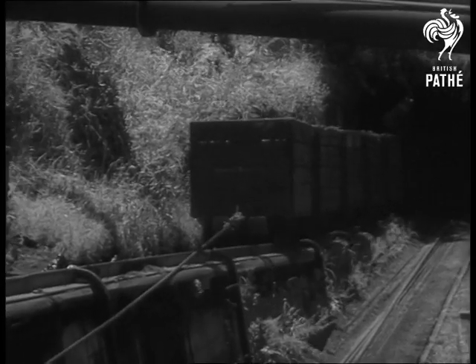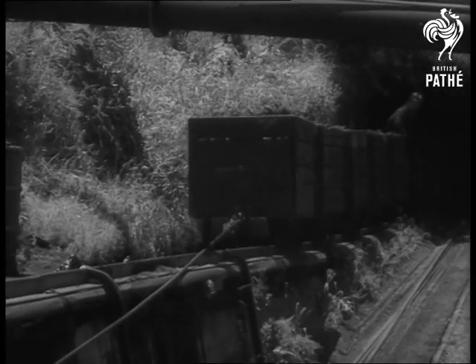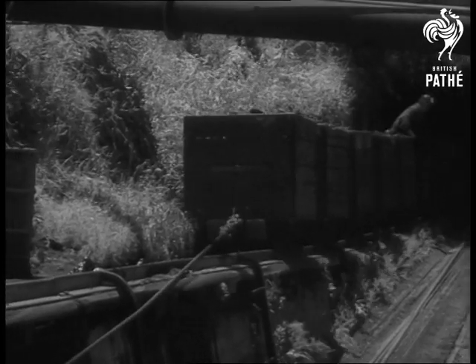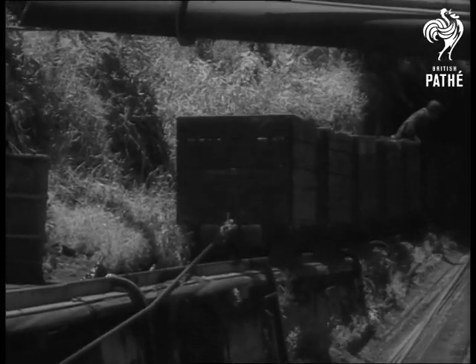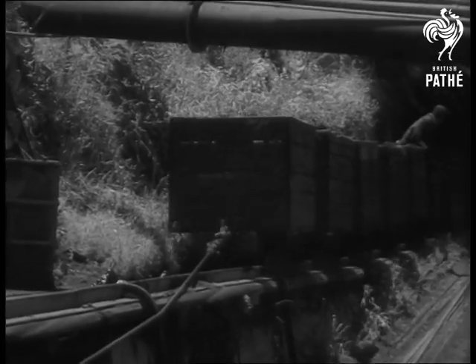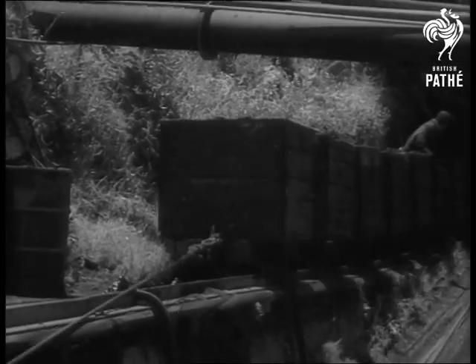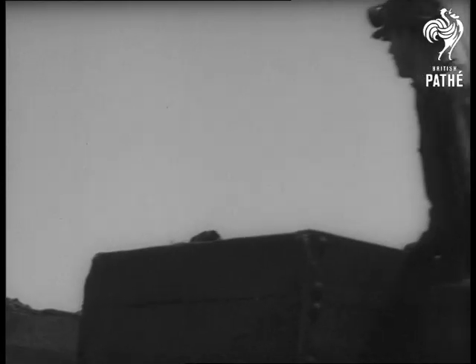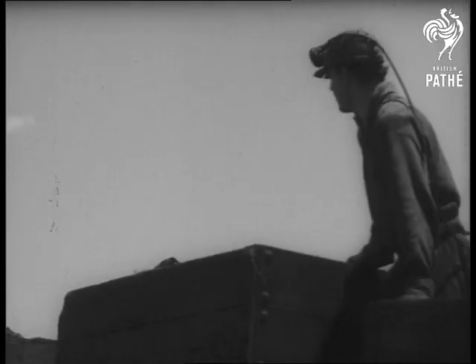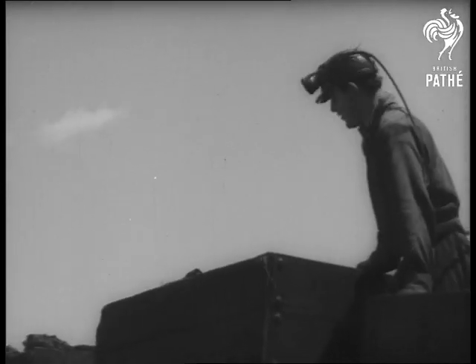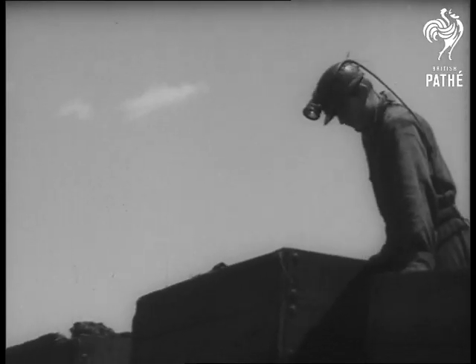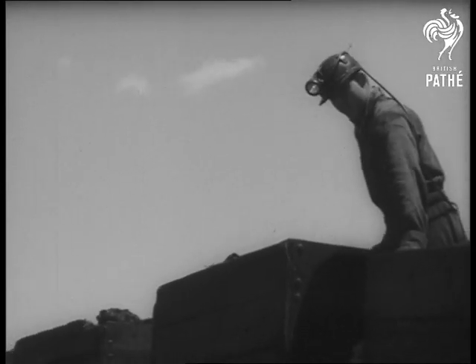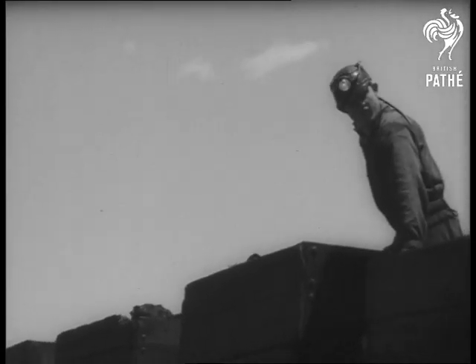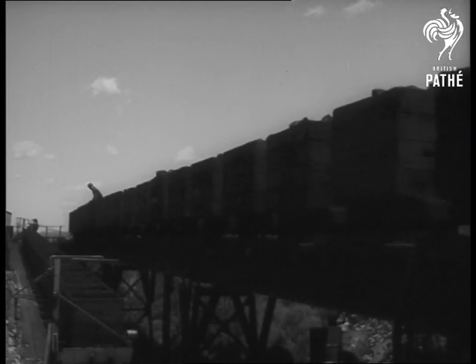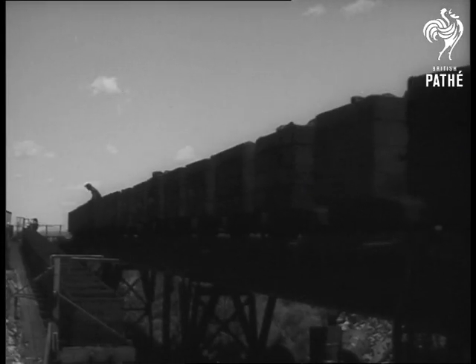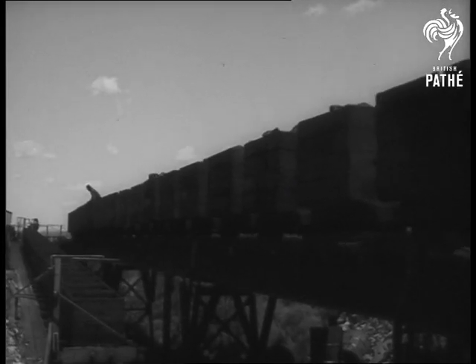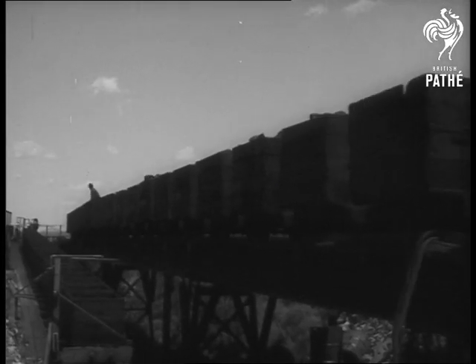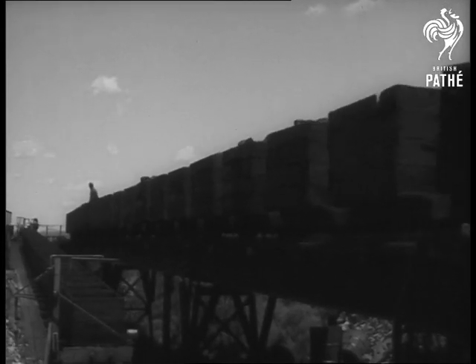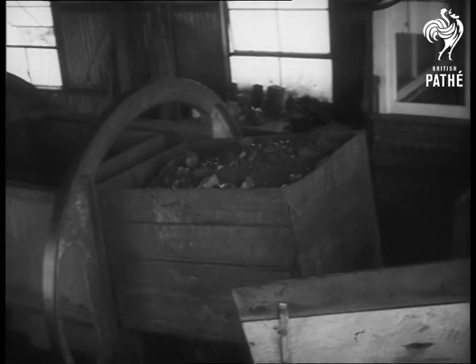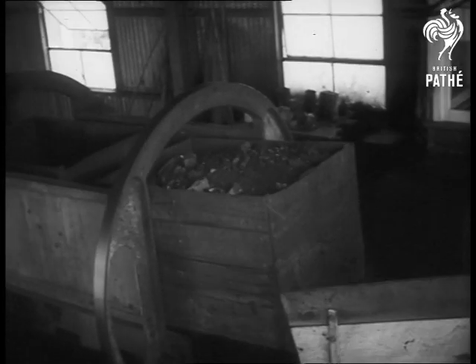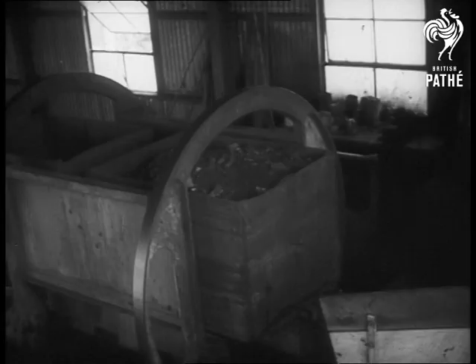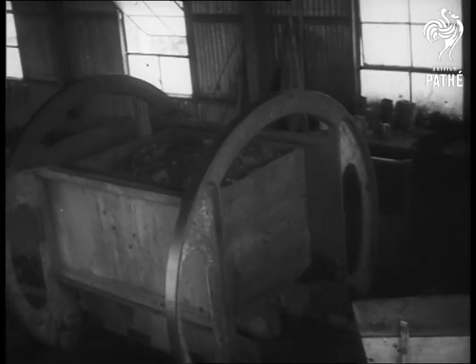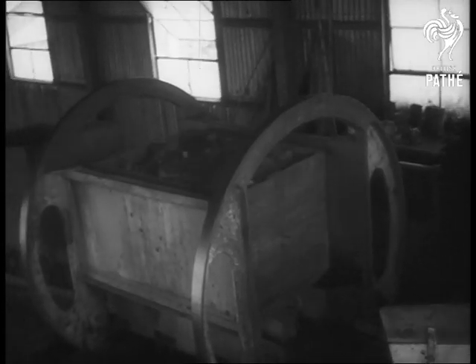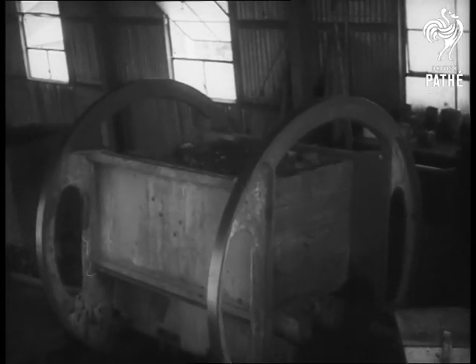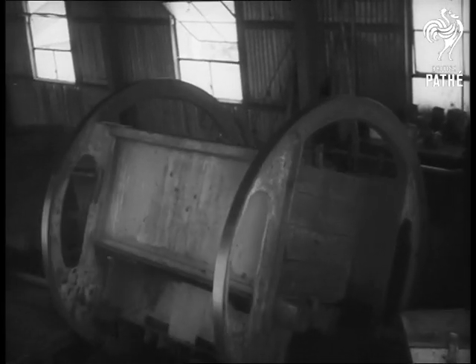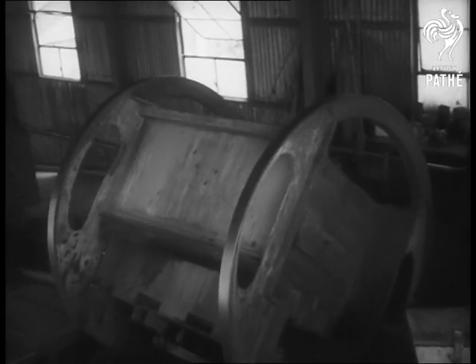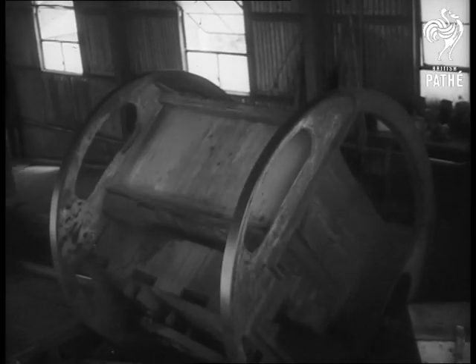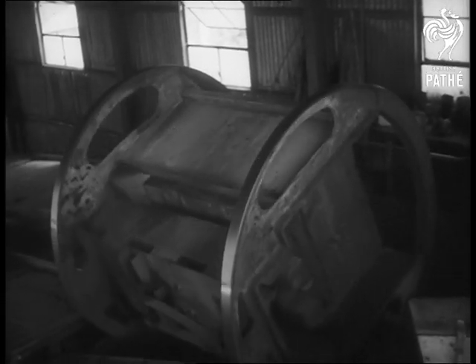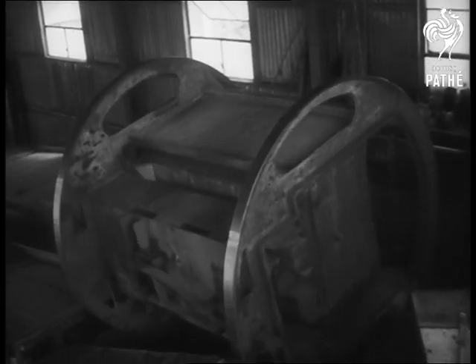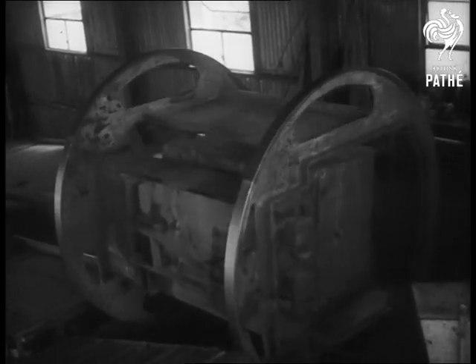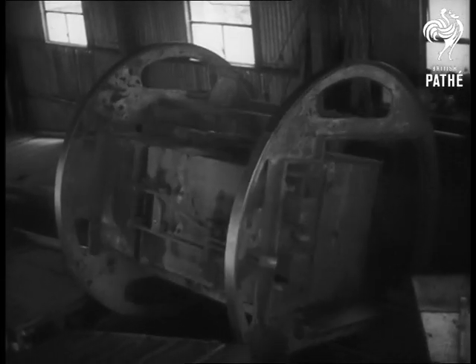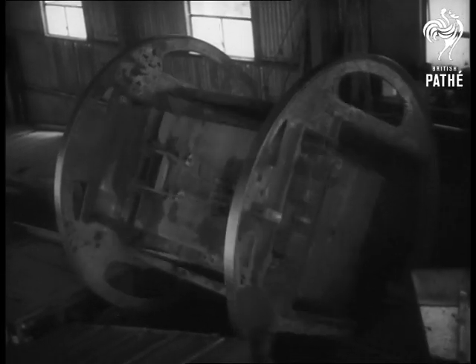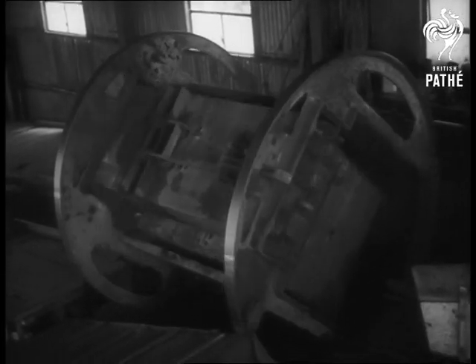The coal which the ponies have hauled down below is brought to the surface in lifts, and the skips are unloaded automatically. Almost the last of the pit ponies — hard-working horses bringing wealth from the coal mines of Musselbrook.